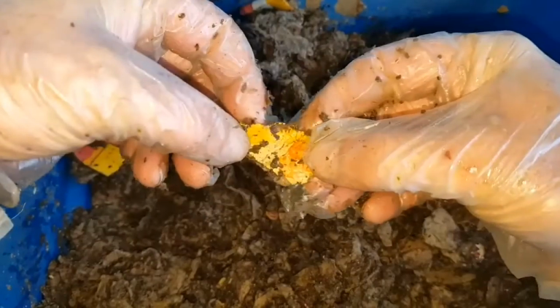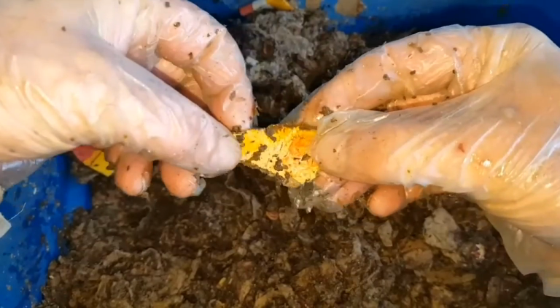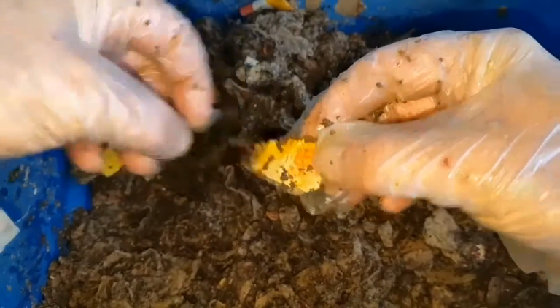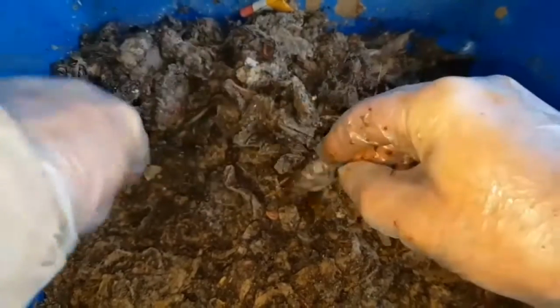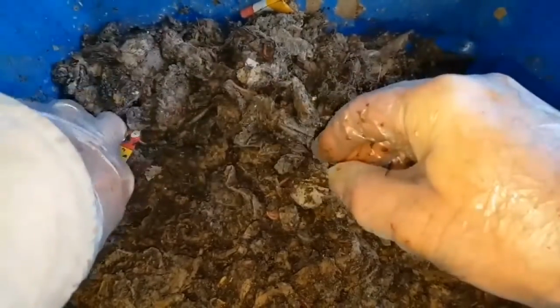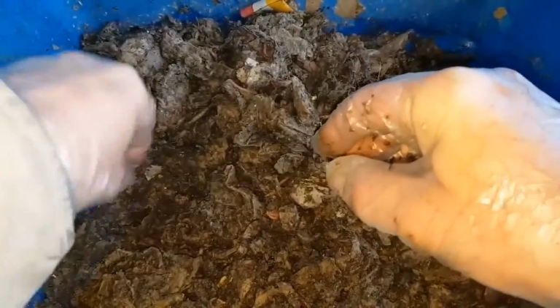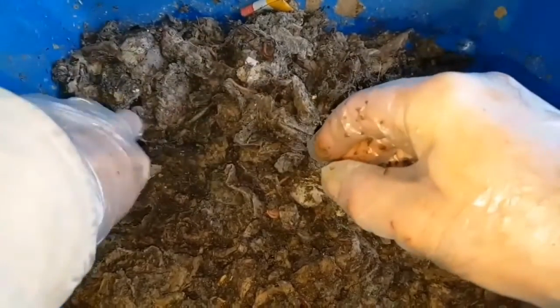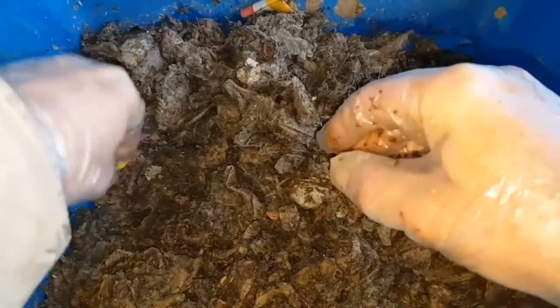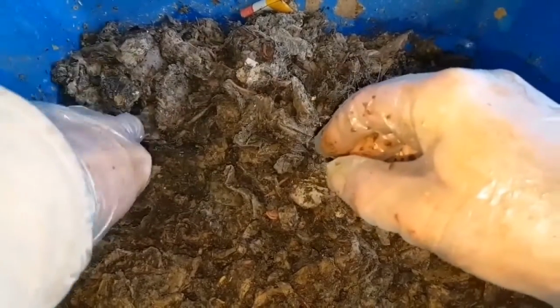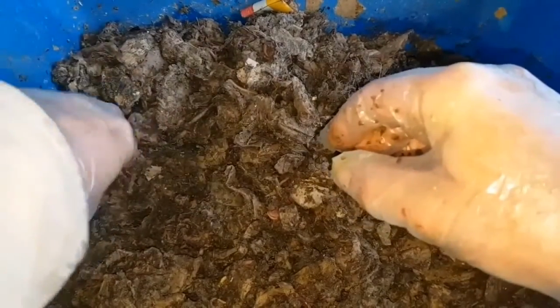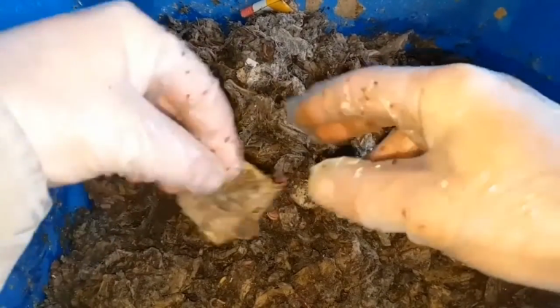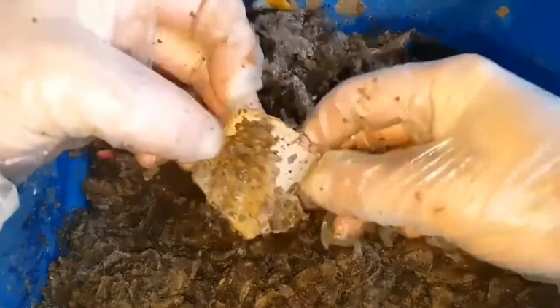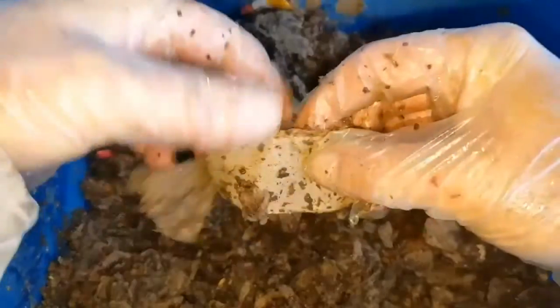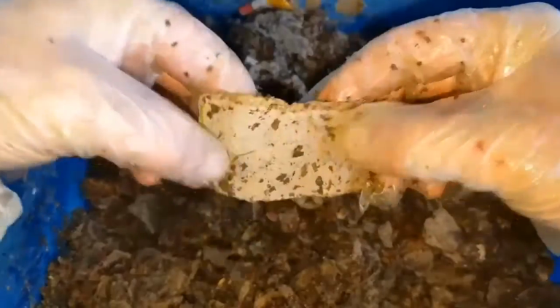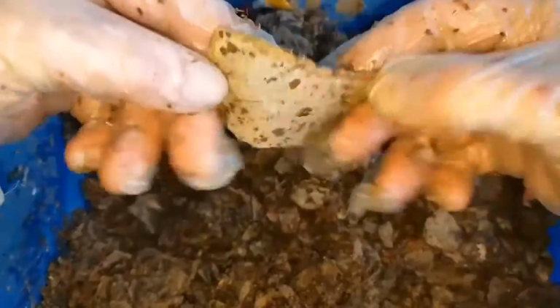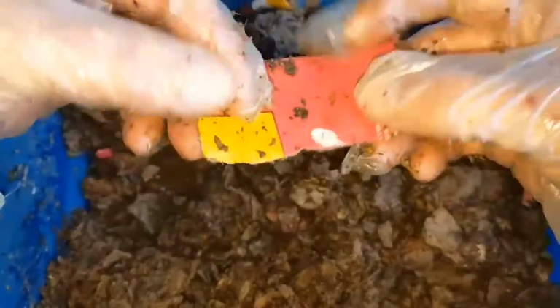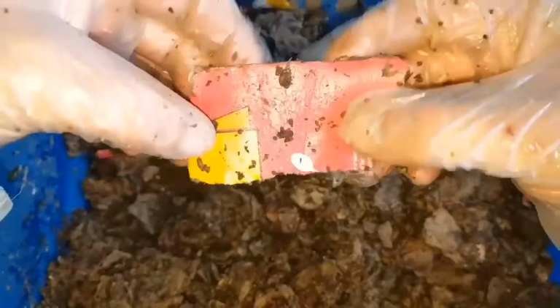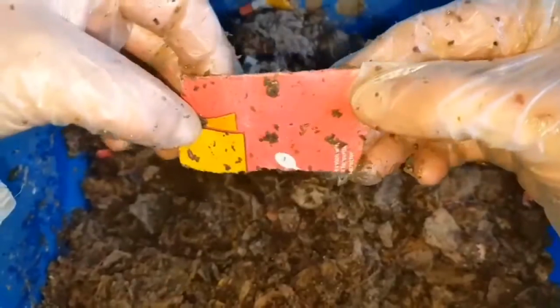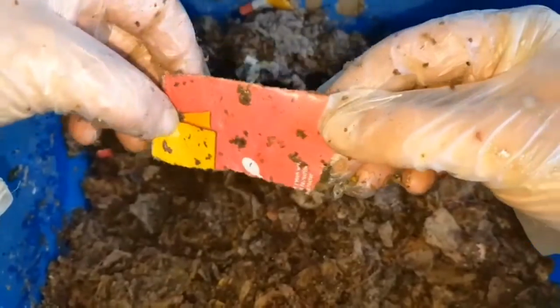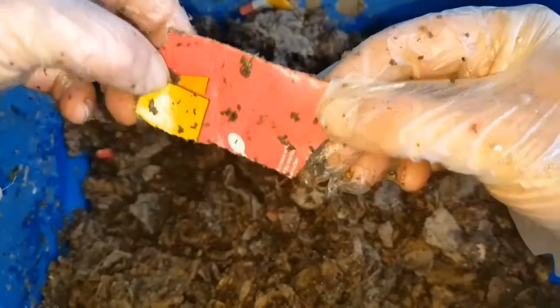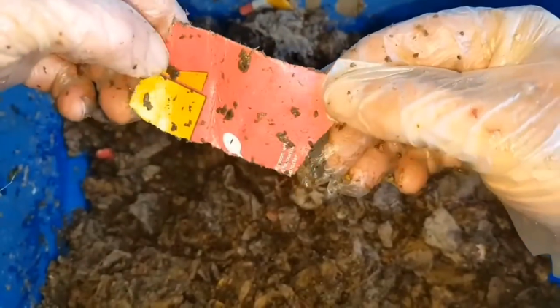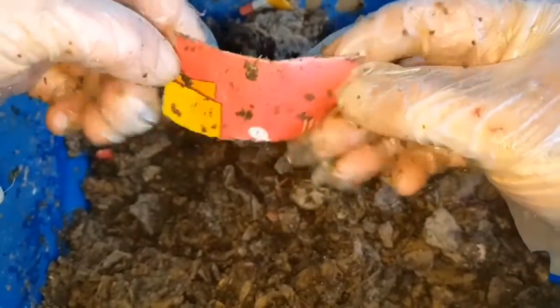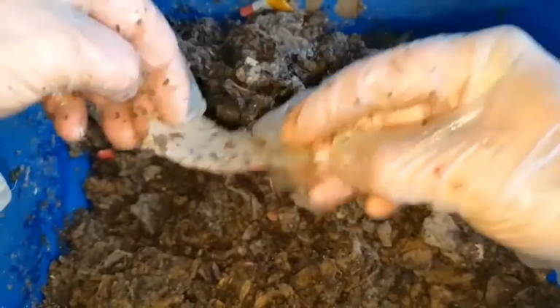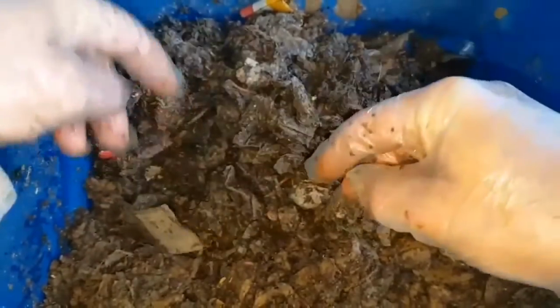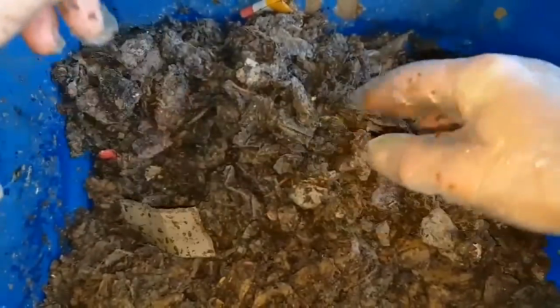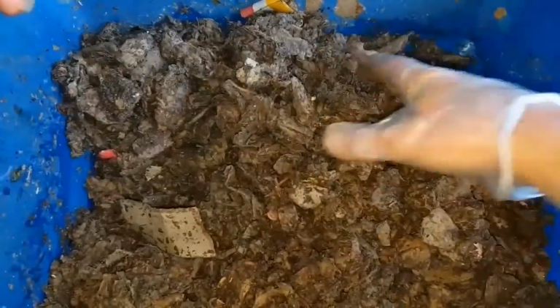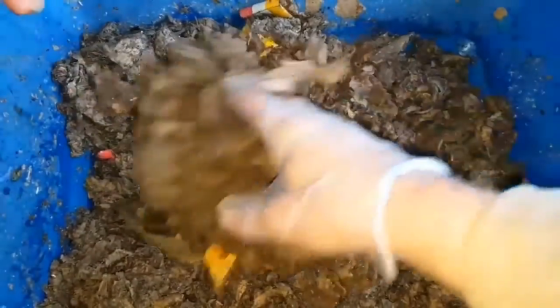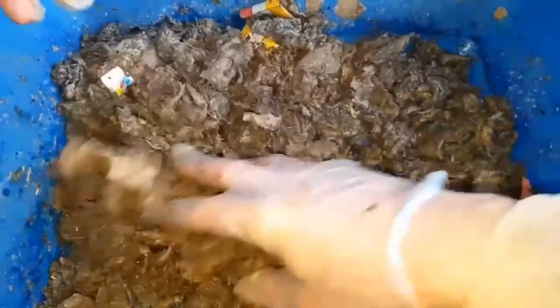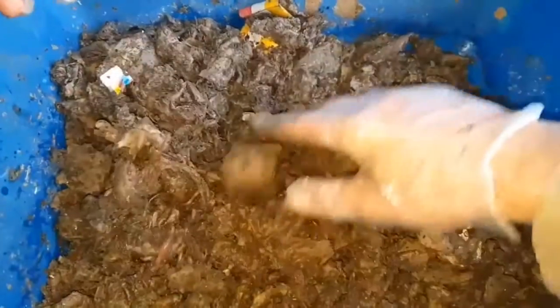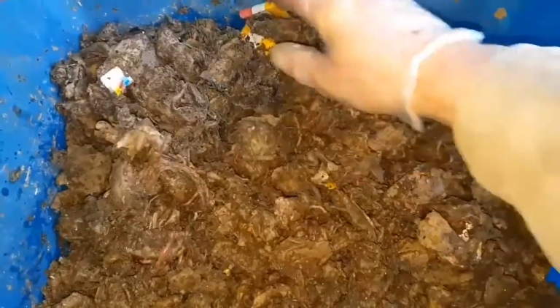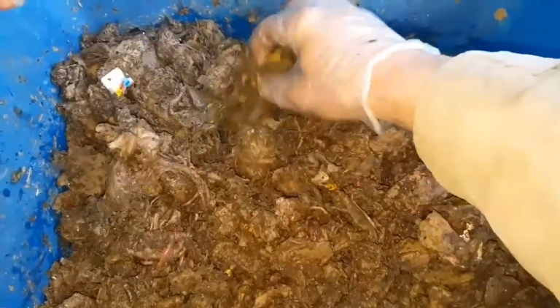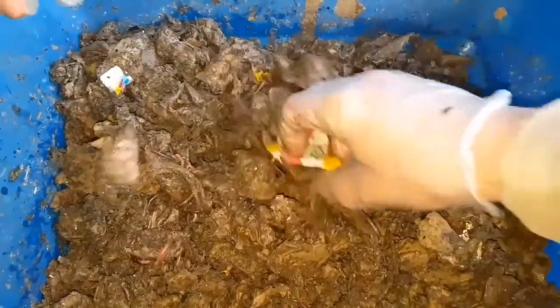As soon as I did the tea bag-only worm bin yesterday, I thought it'd be a good idea to do this one today so we can compare and contrast. As you can see, they're really just not interested in the shiny cardboard at all.